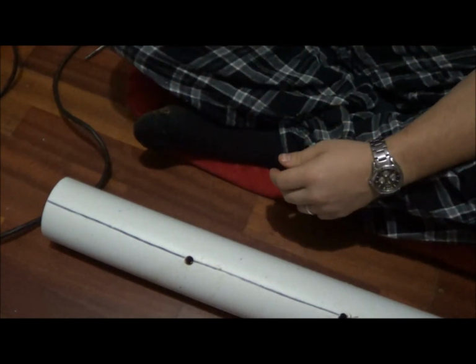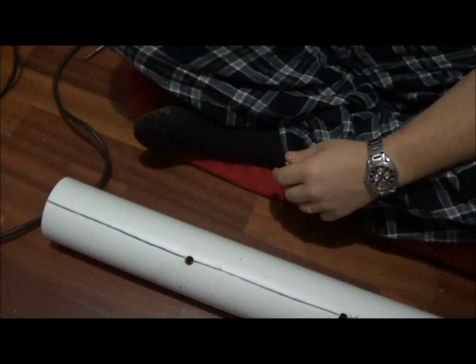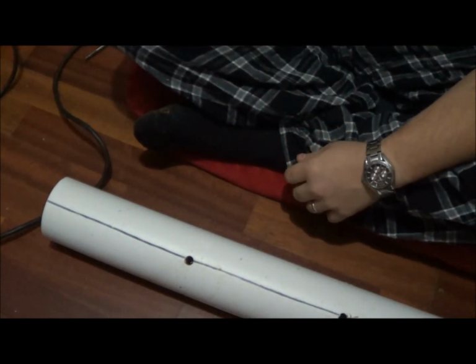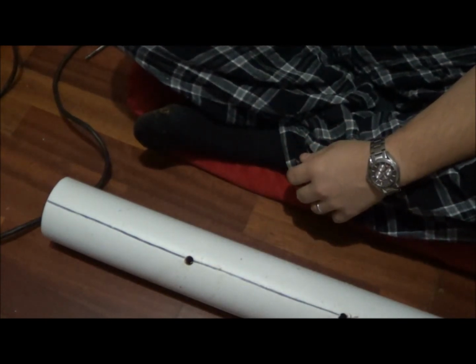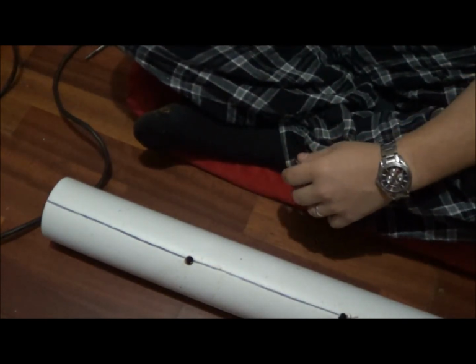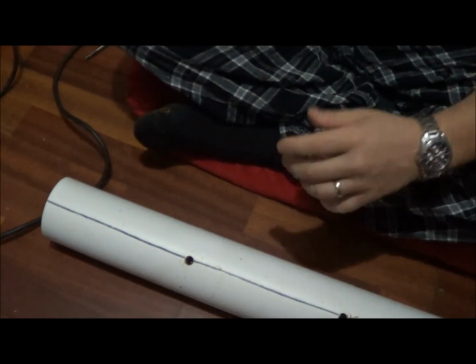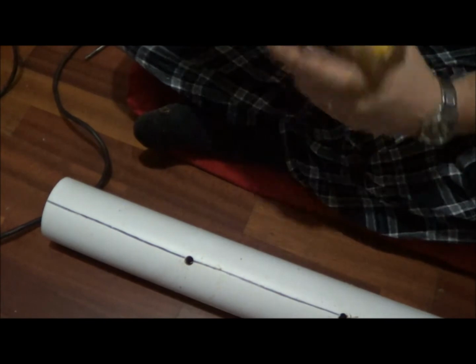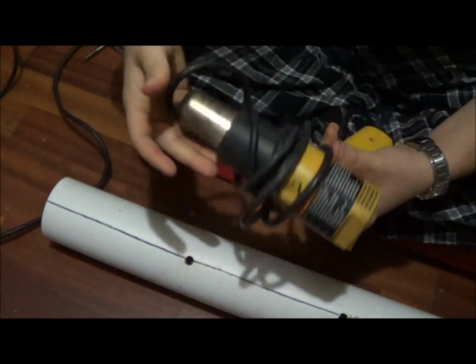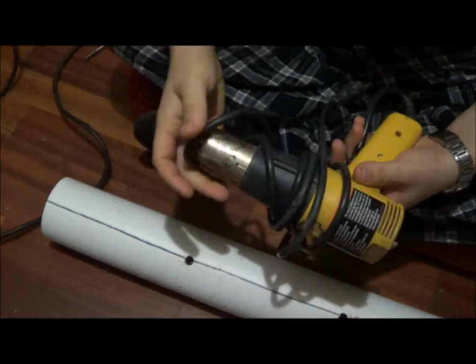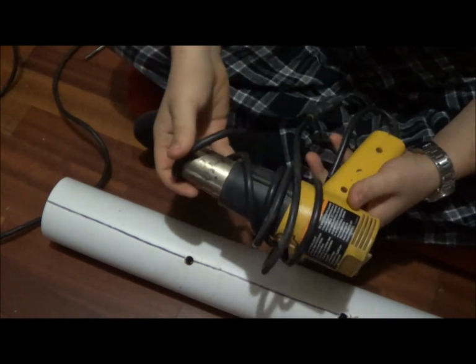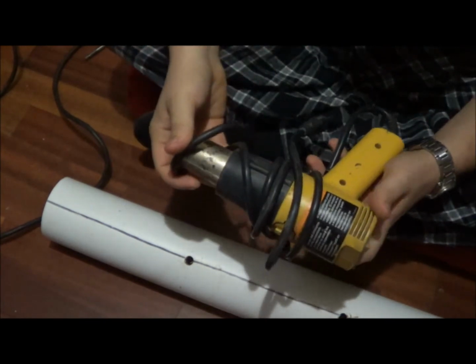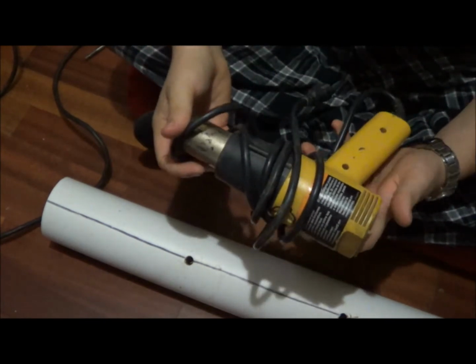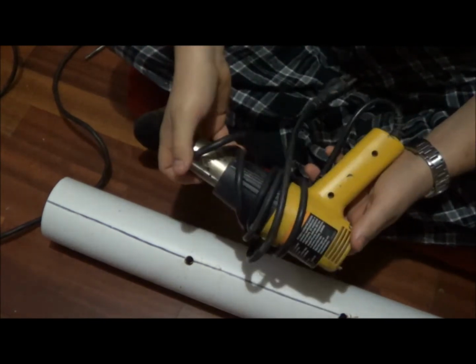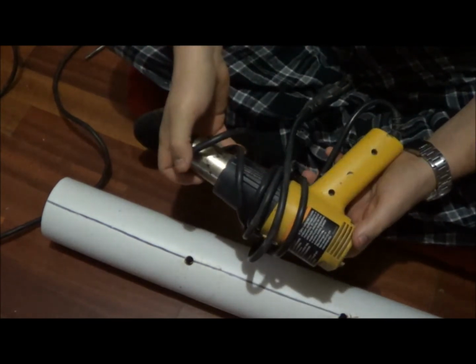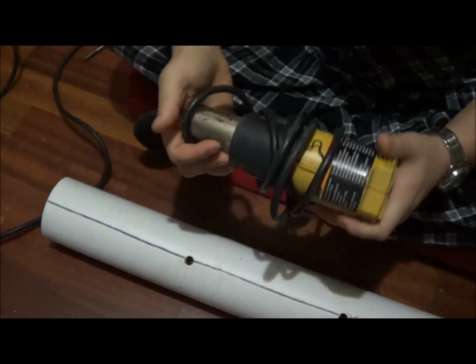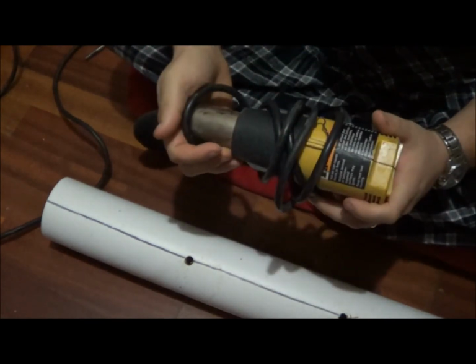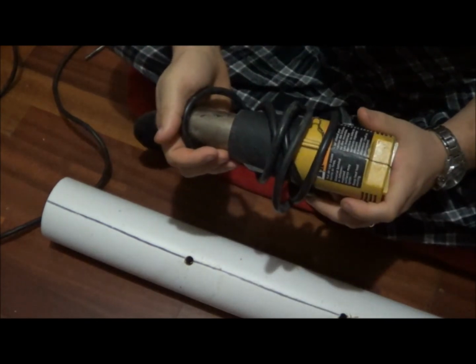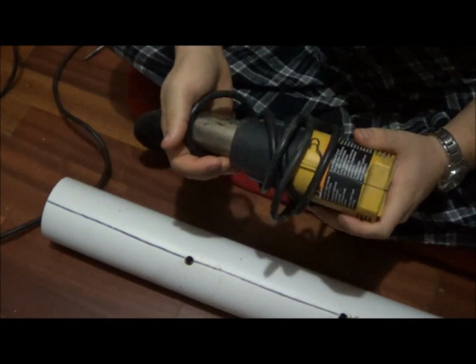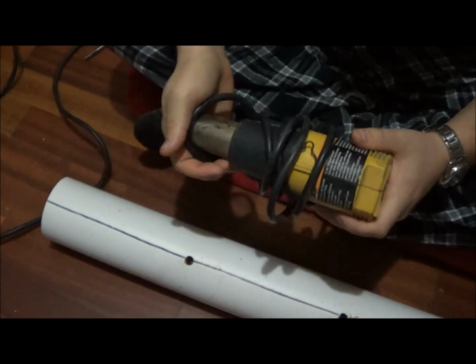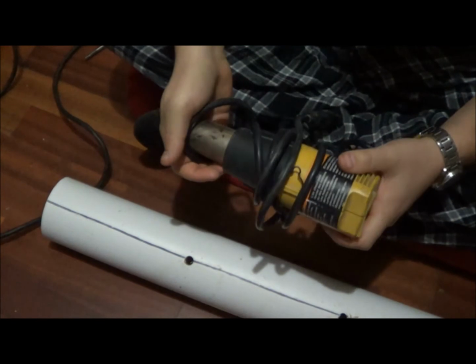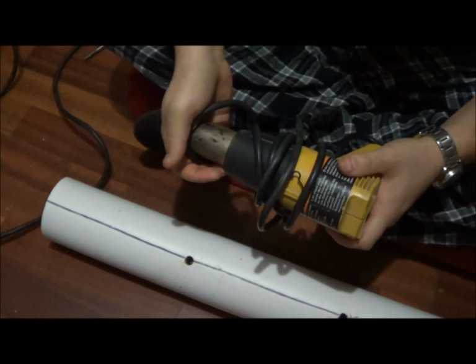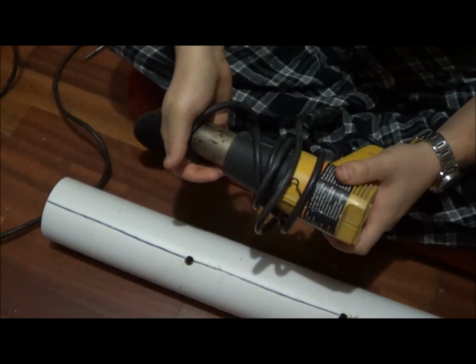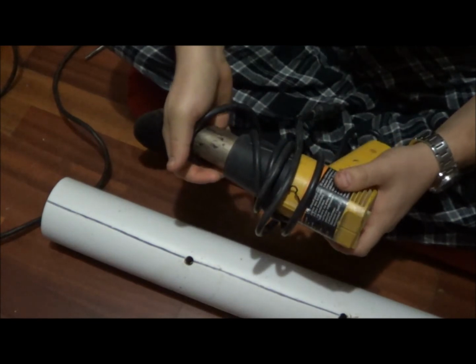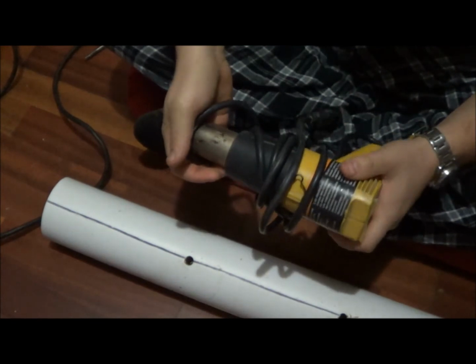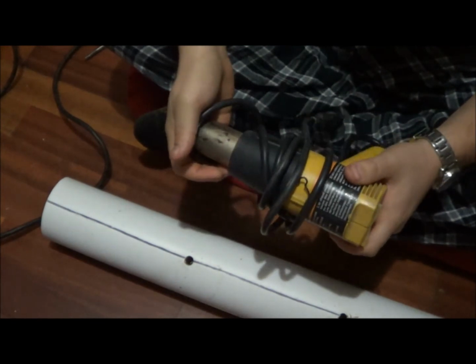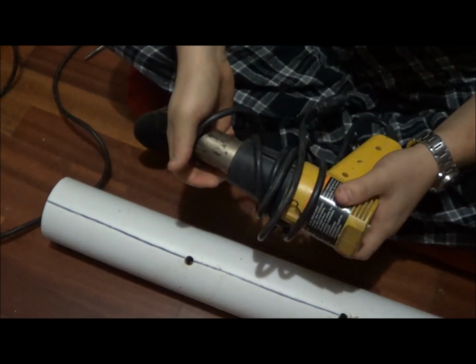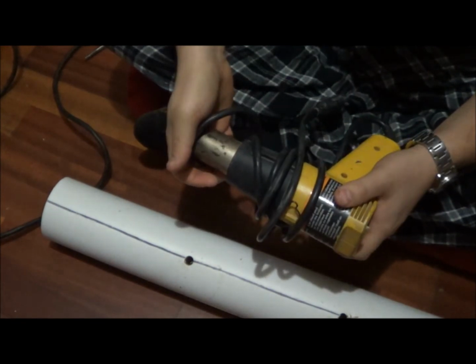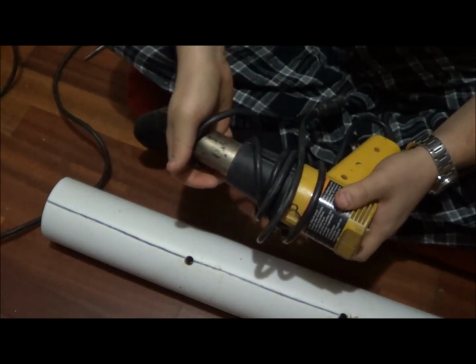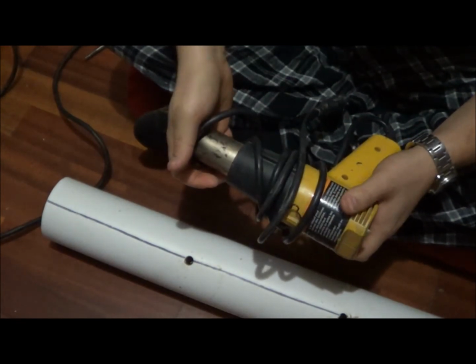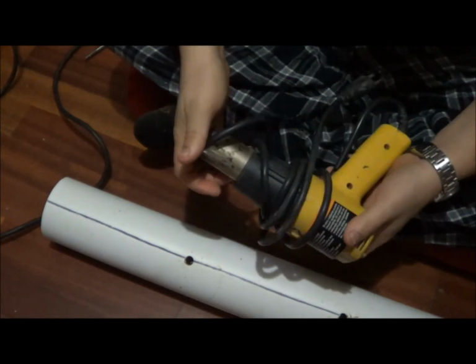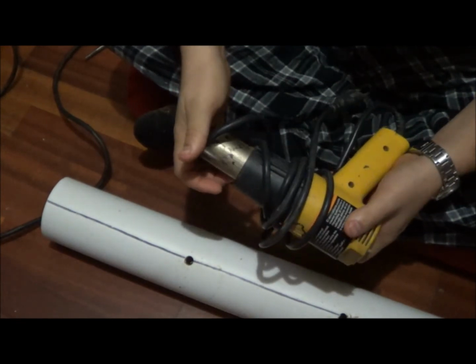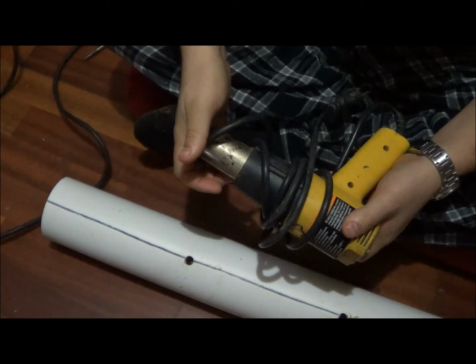Next thing you will need is a heat gun — just any type will do, nothing special. You just have to be careful not to get it too close and burn the PVC pipe or cause it to brown.